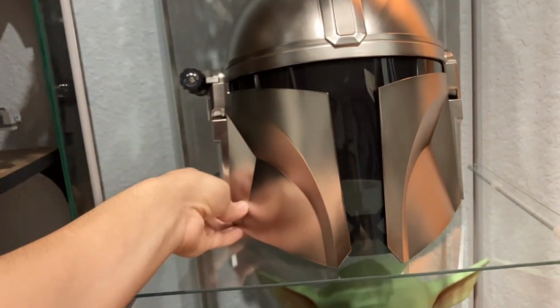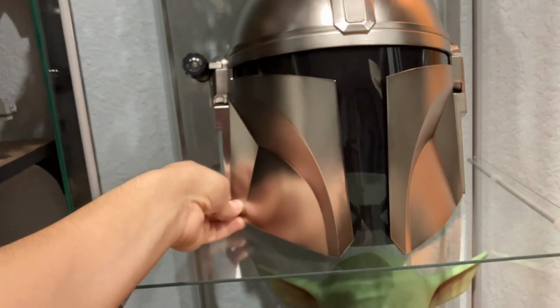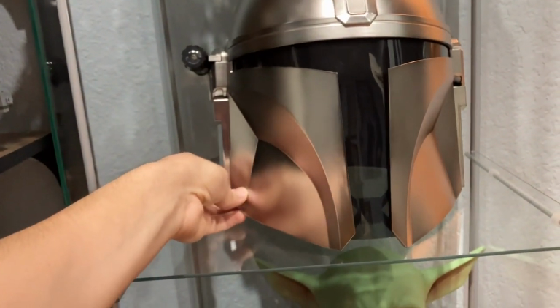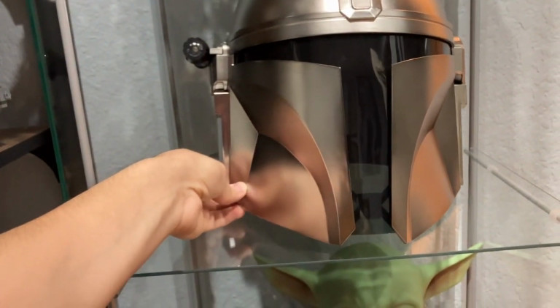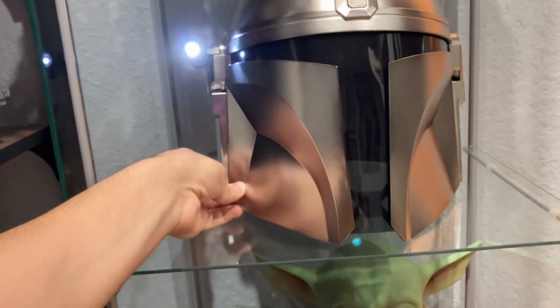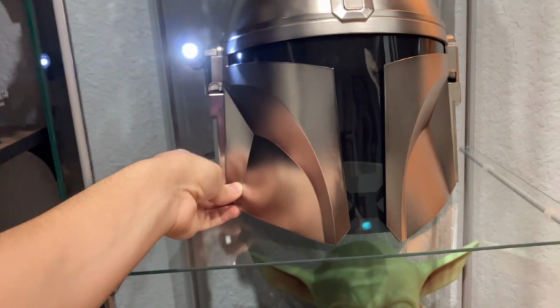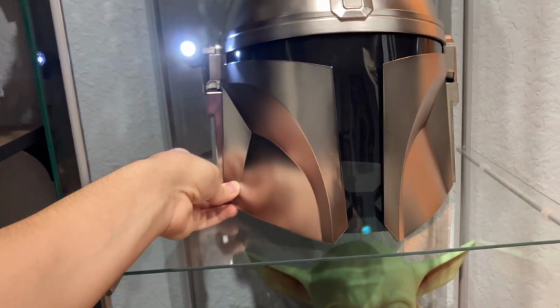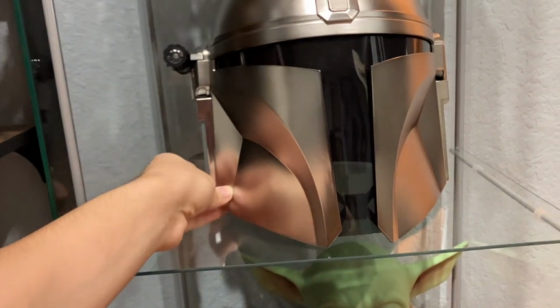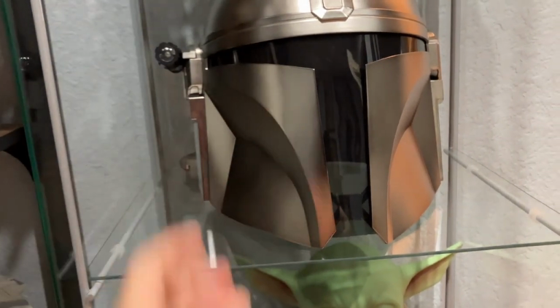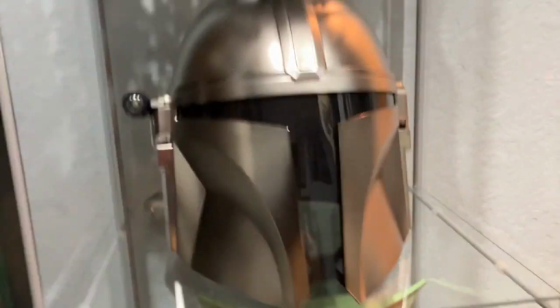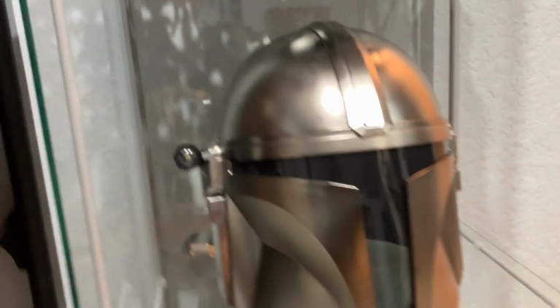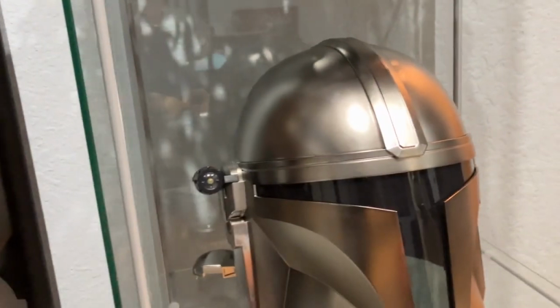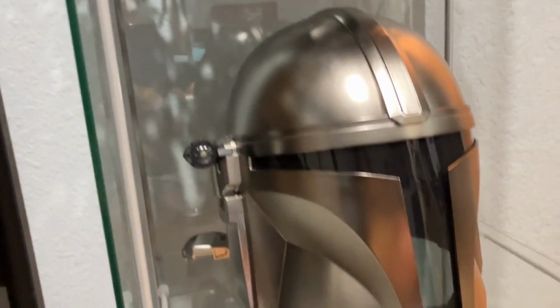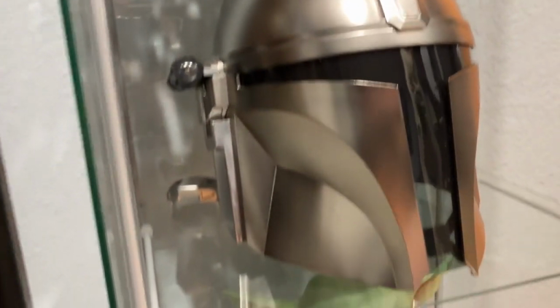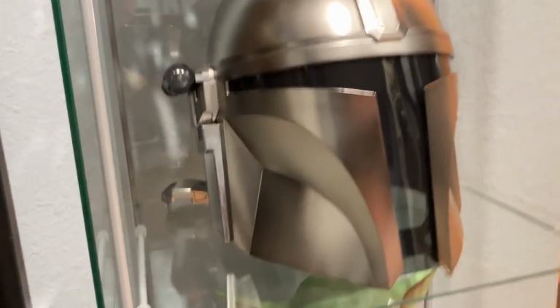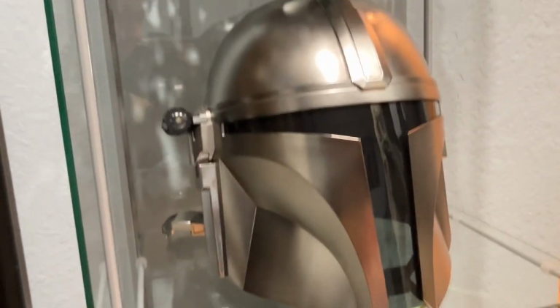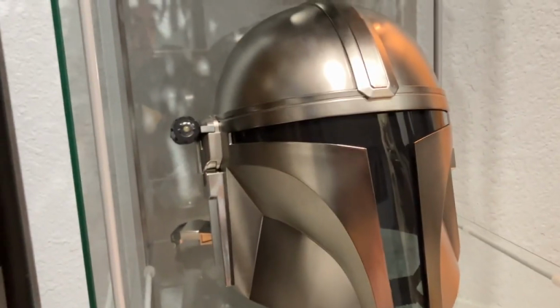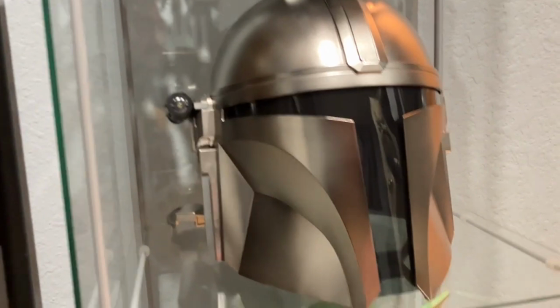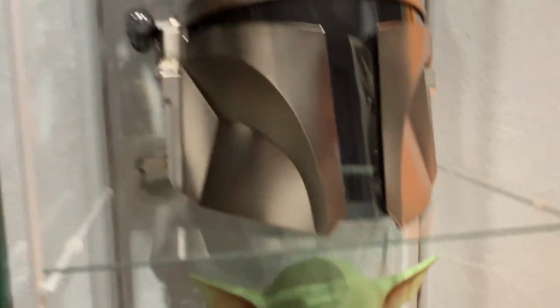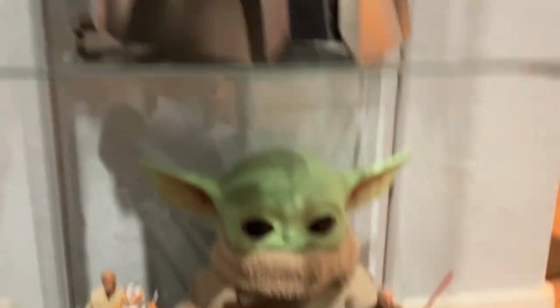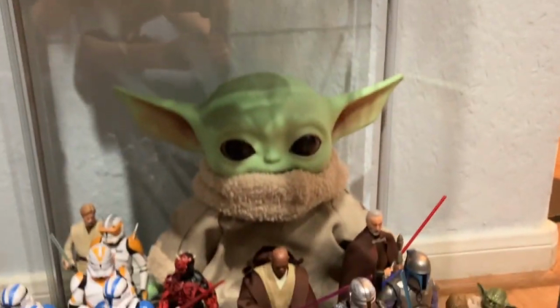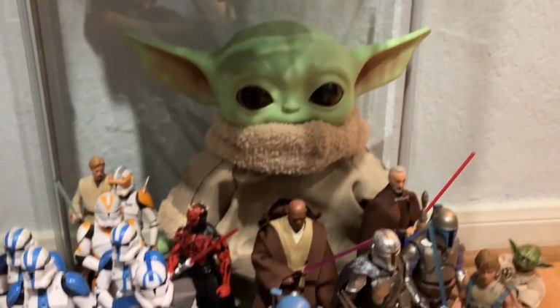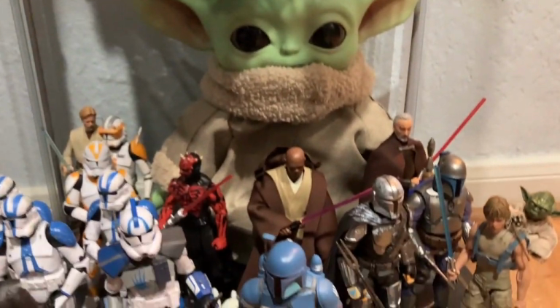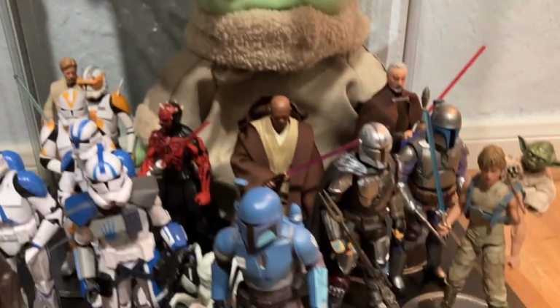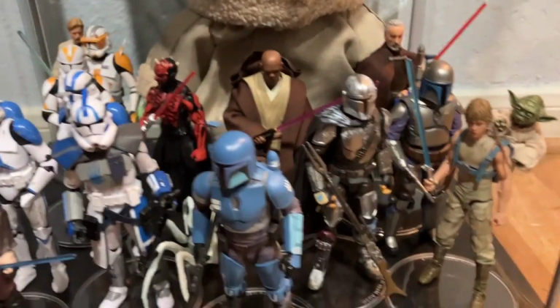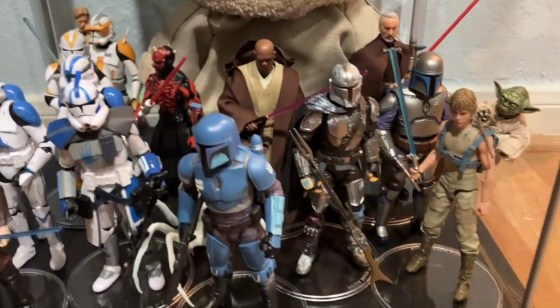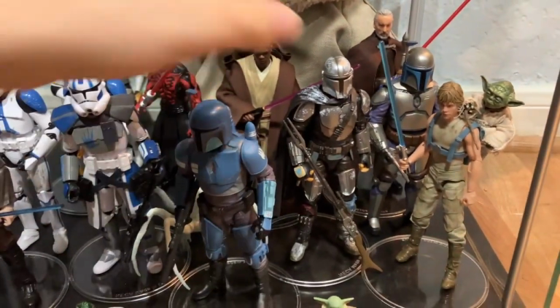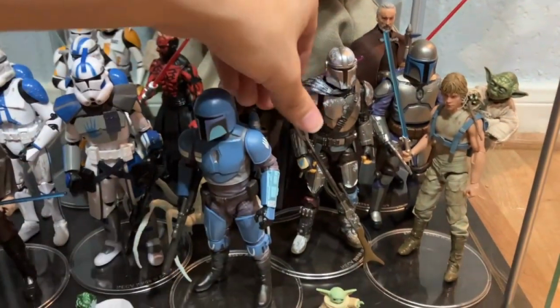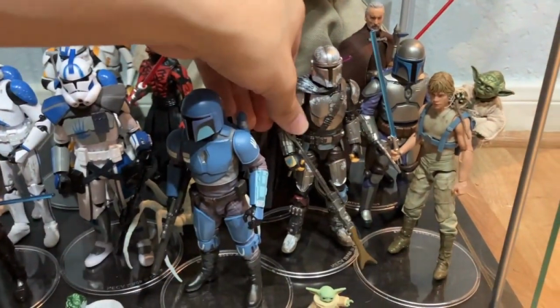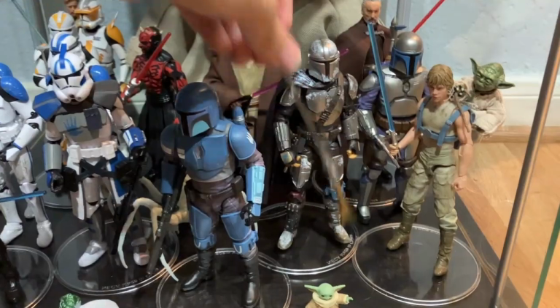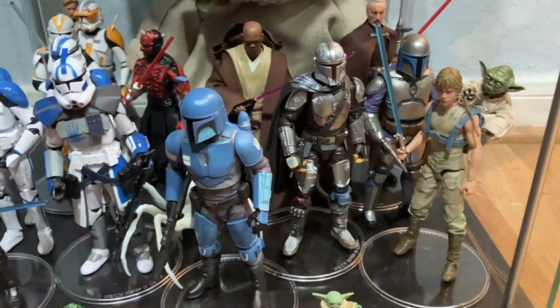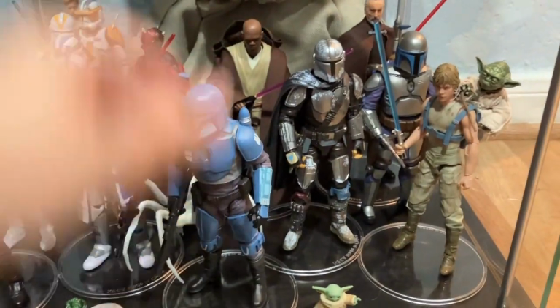Right here I have Din Djarin's helmet with this really cool feature, and that is just cool because it stands out in the detail and looks really classy. This Maldokri's Mandalorian is new right here.